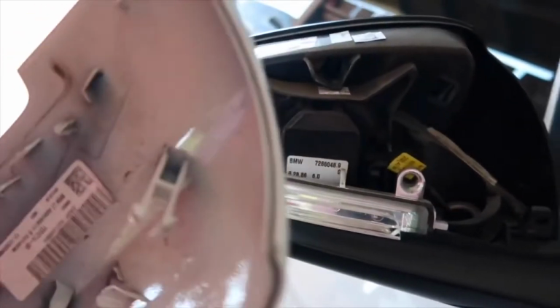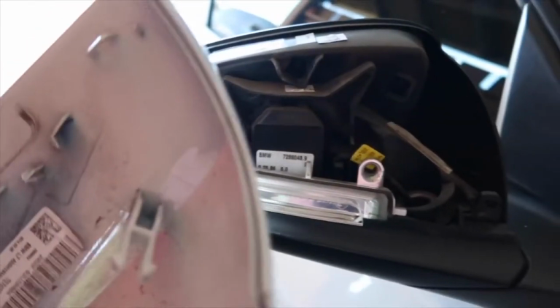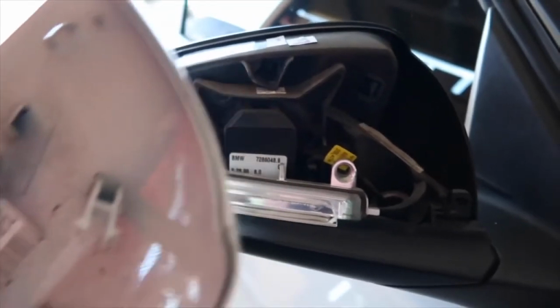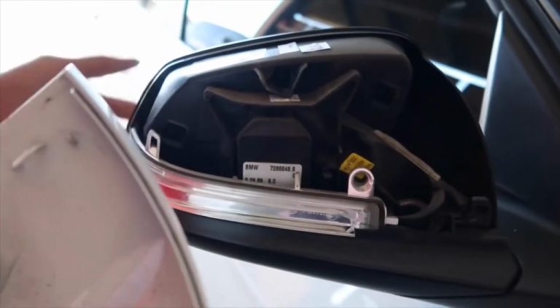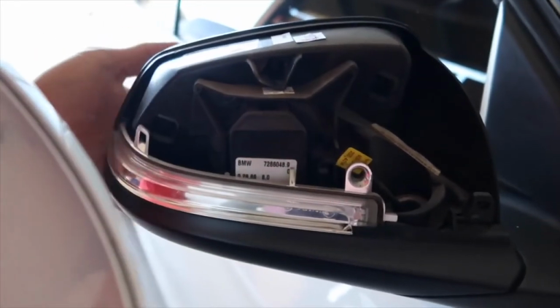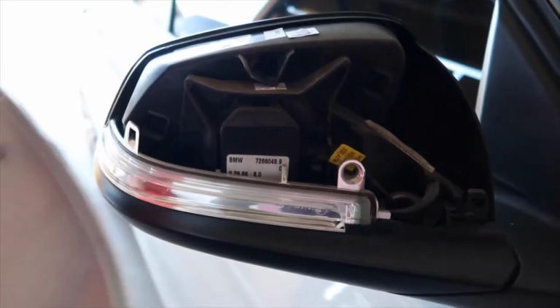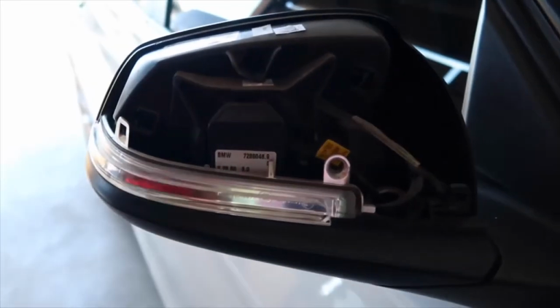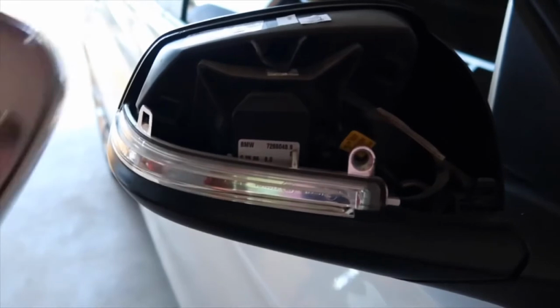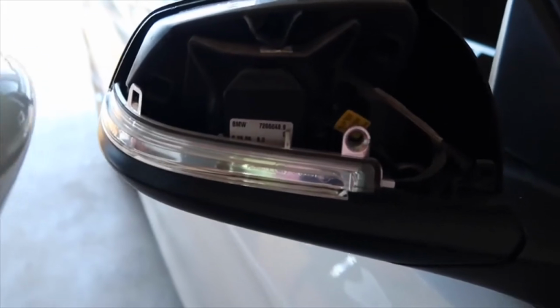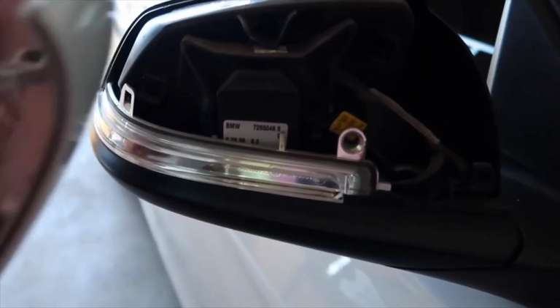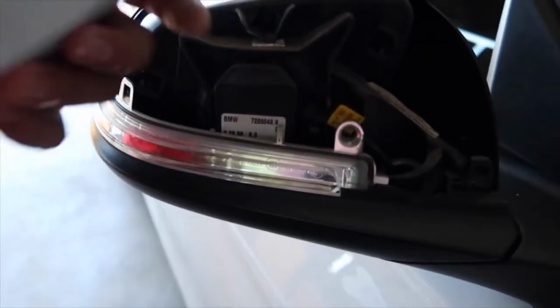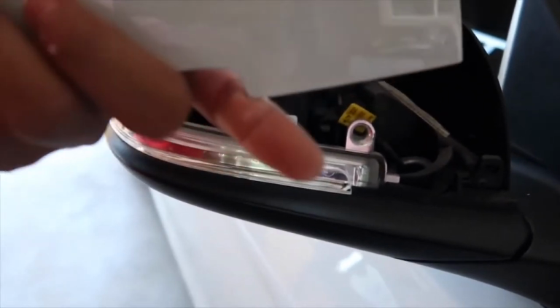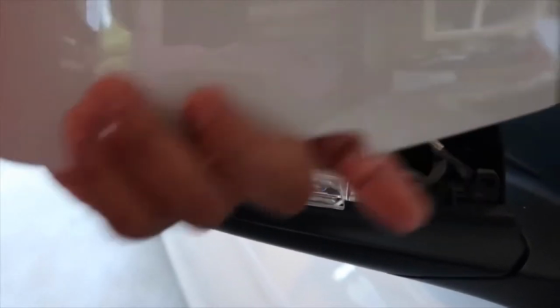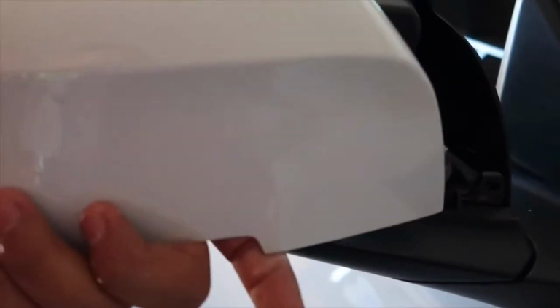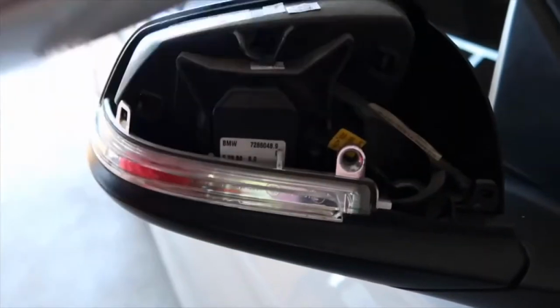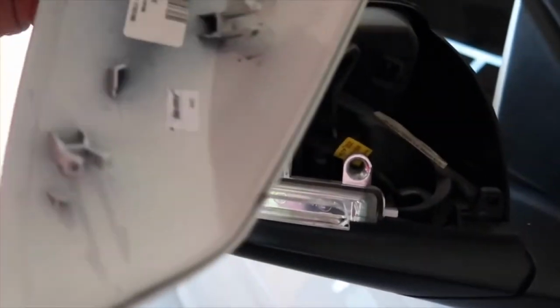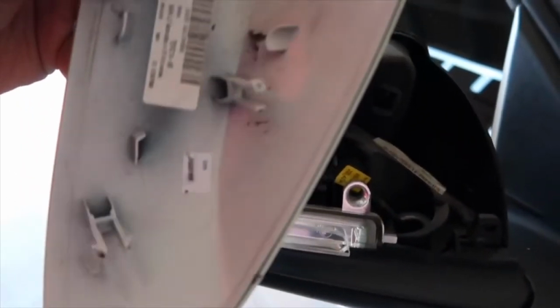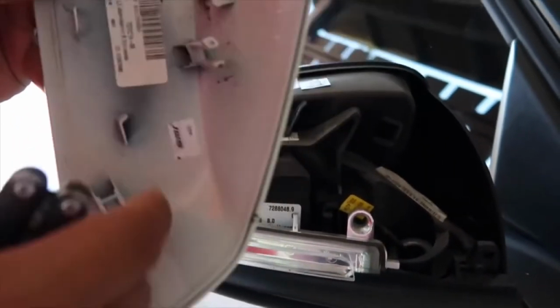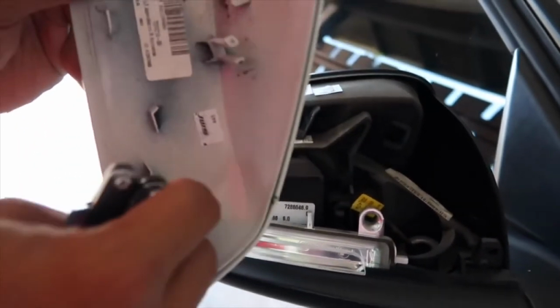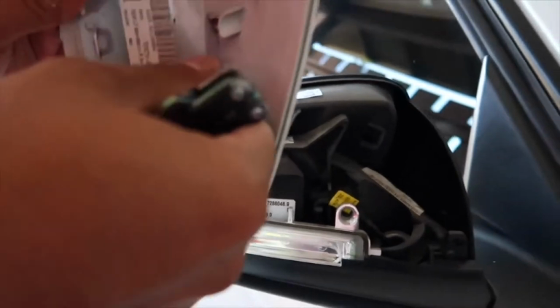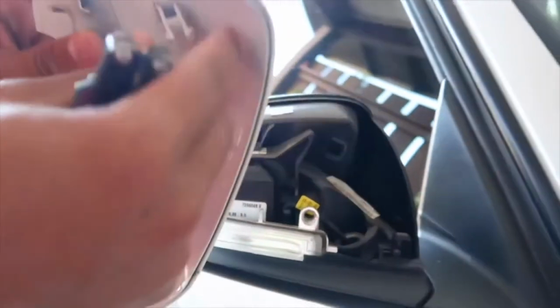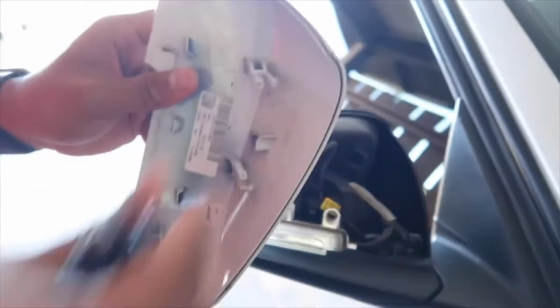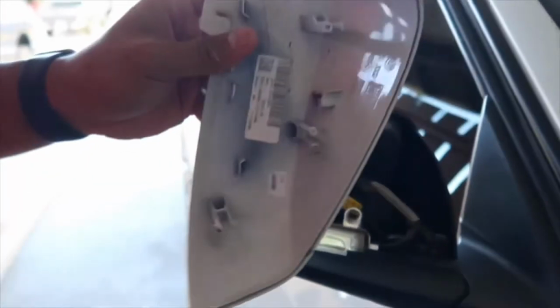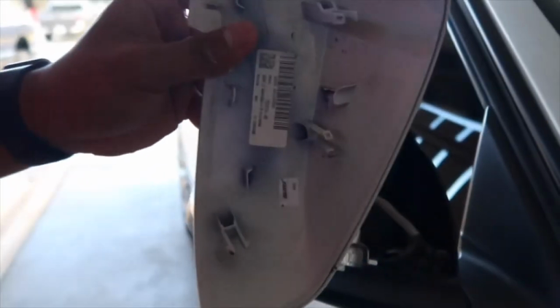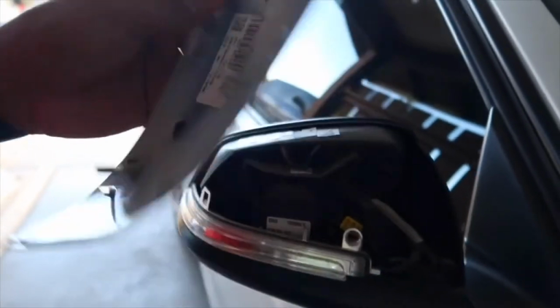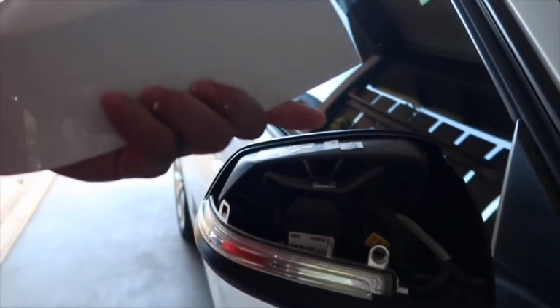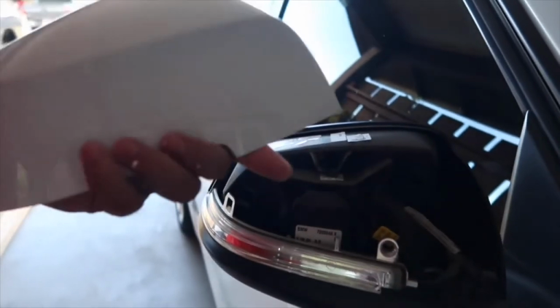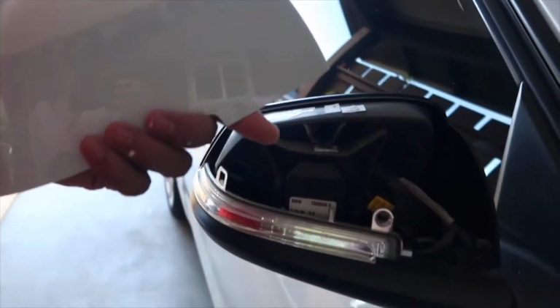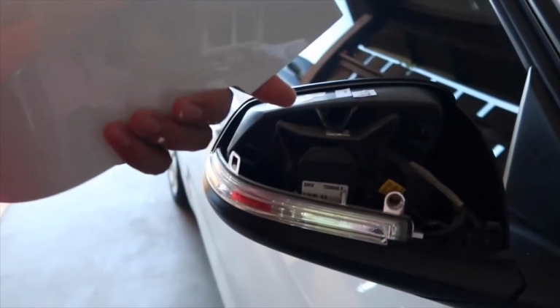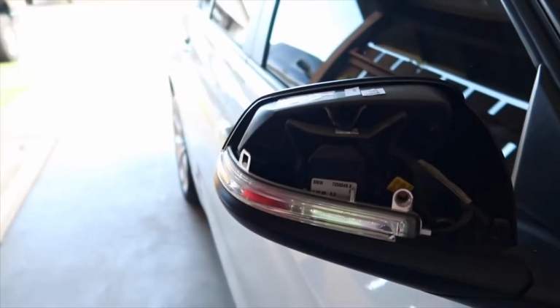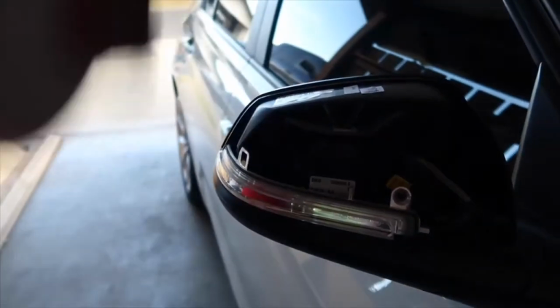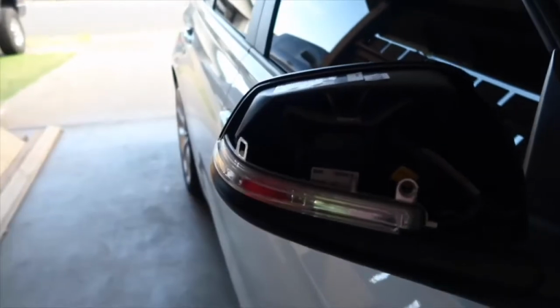But last time I did that I cracked my mirror, and the mirror is like $80, so I'm not doing that again. I'm not going to need these anyway, so I ripped these out. I got lucky — the tabs are still intact, so I can still use it, and we'll get to the other side.